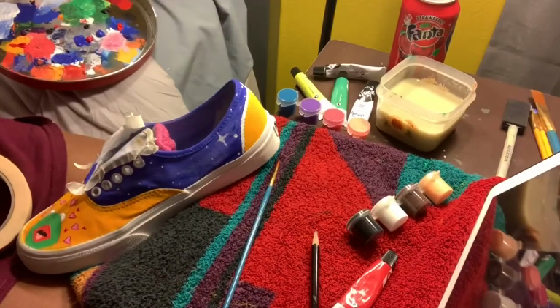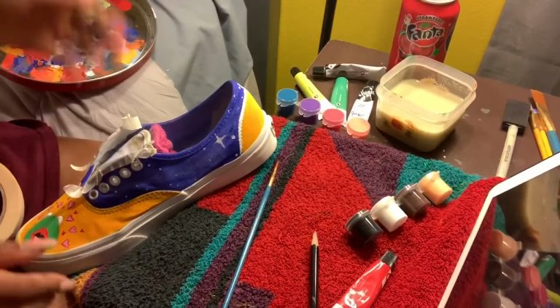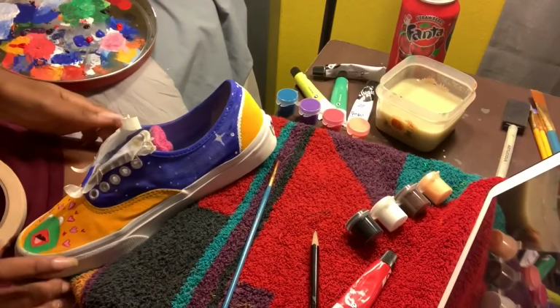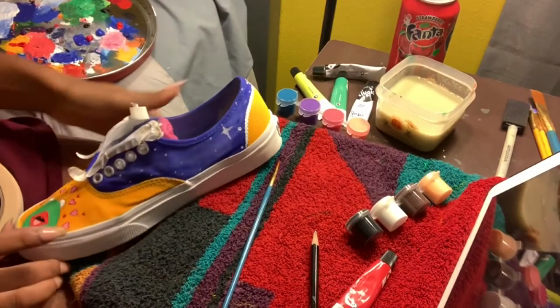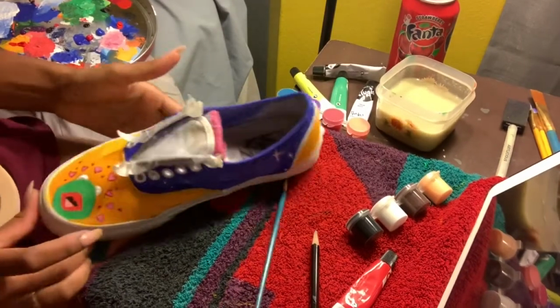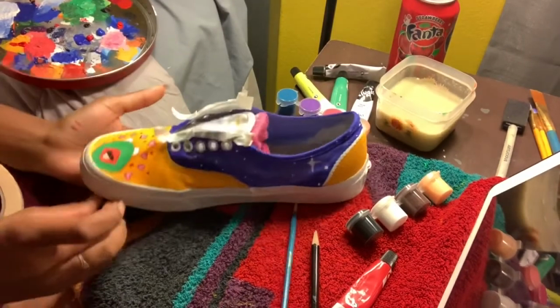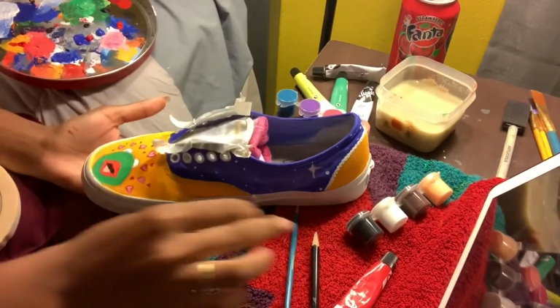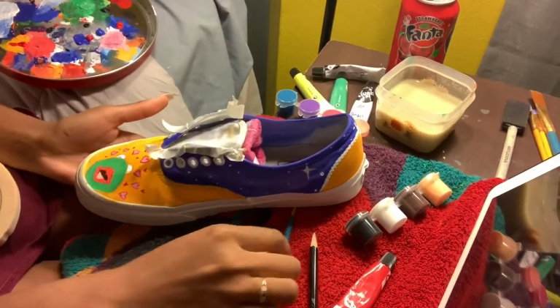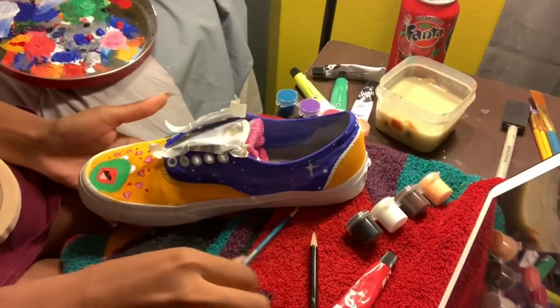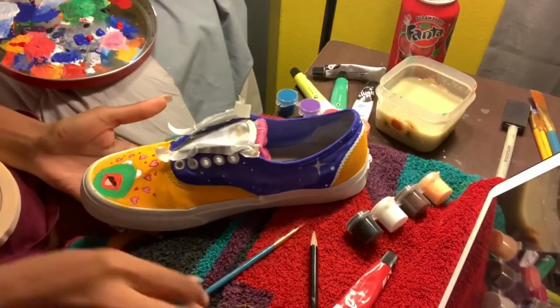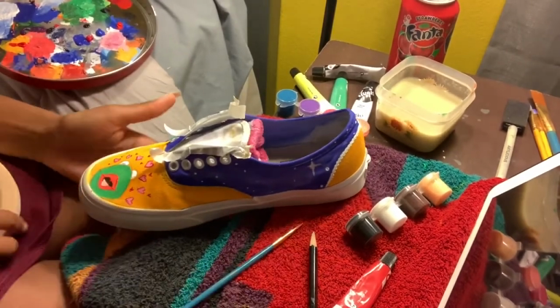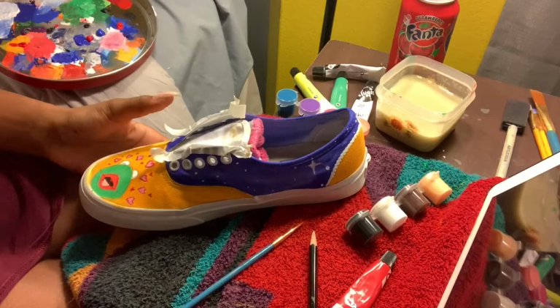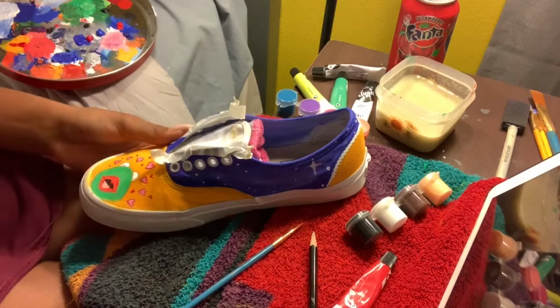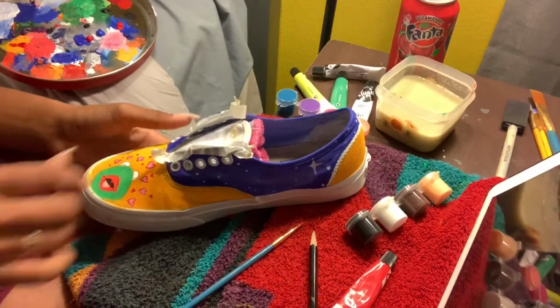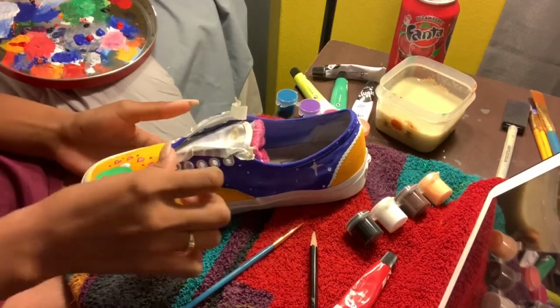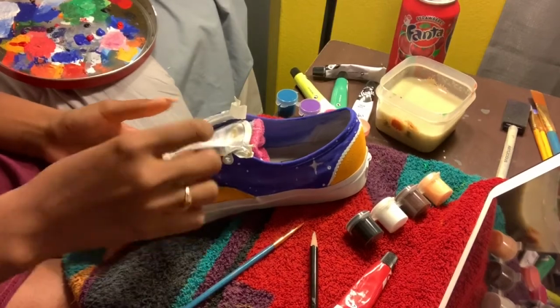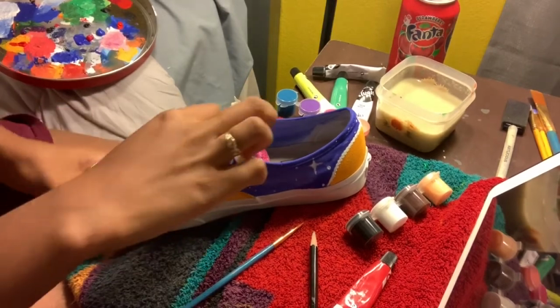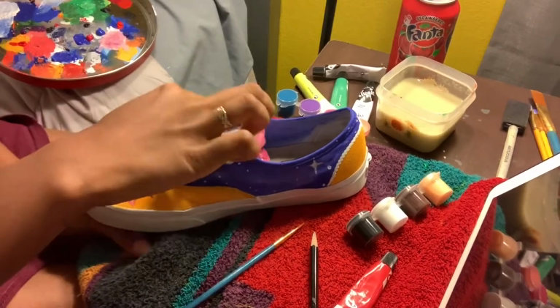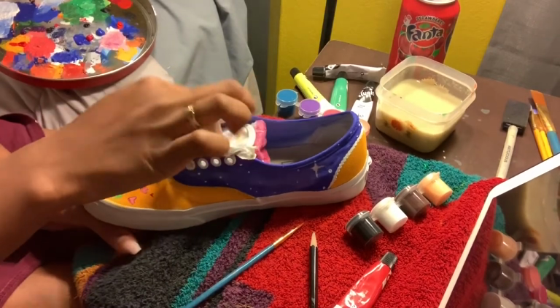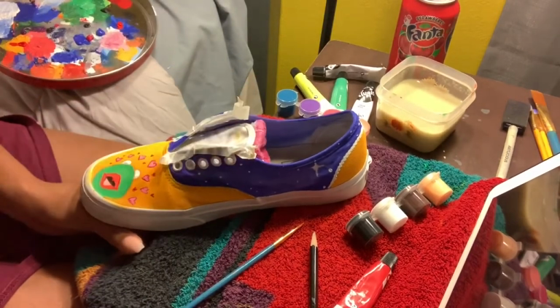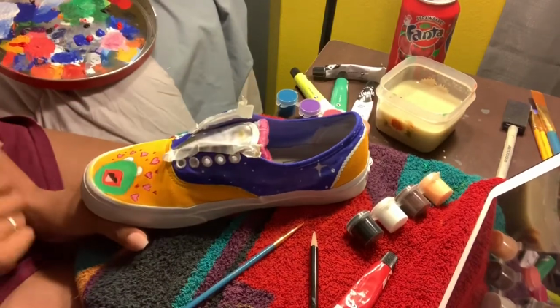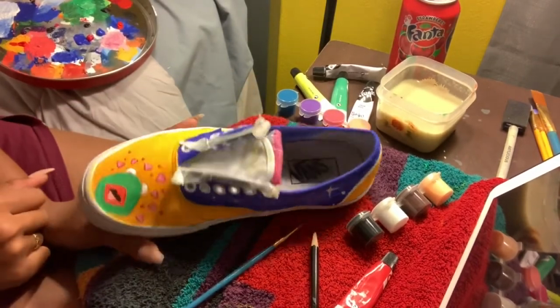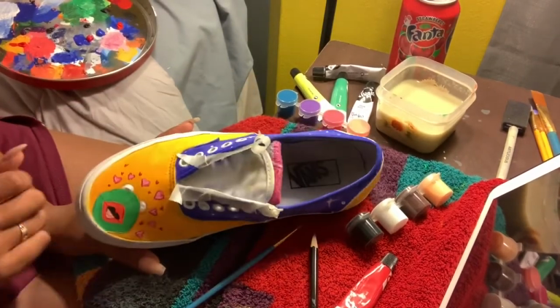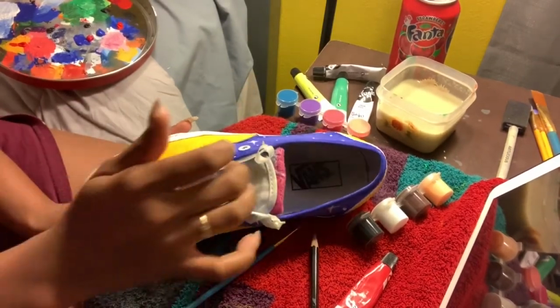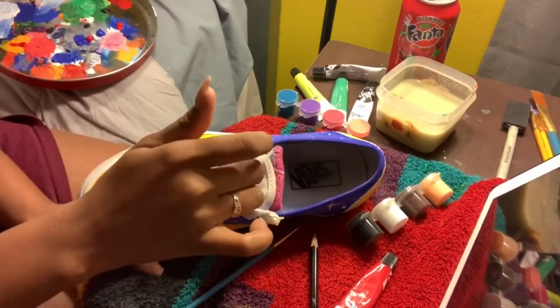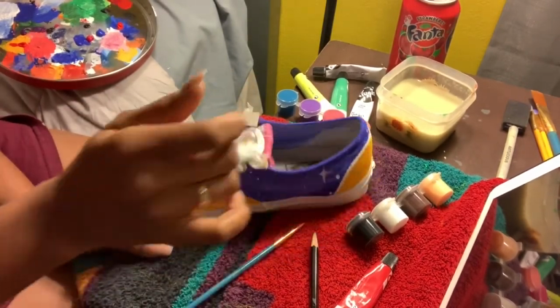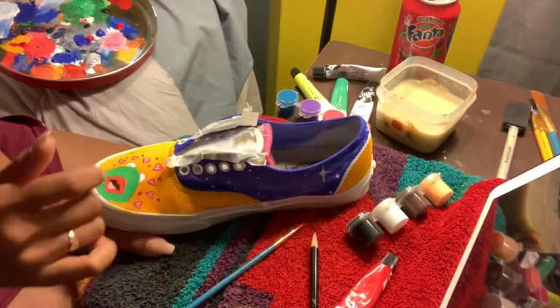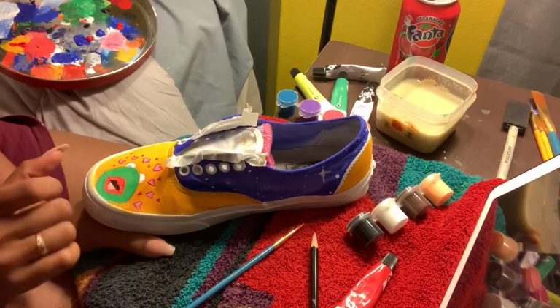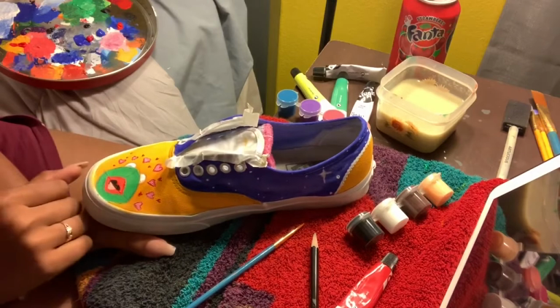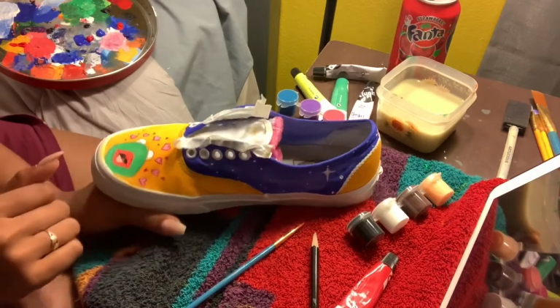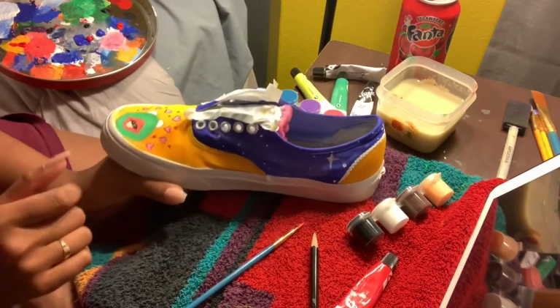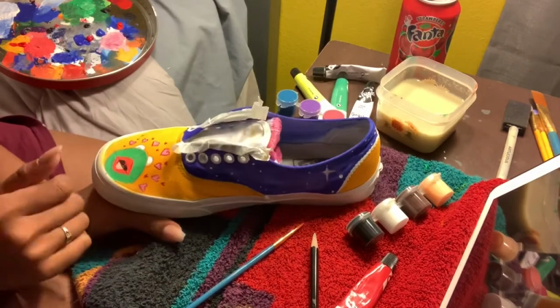I added some tape — I just put it on any kind of way so I can get to this part. For this part right here I'm going to be painting it light pink.